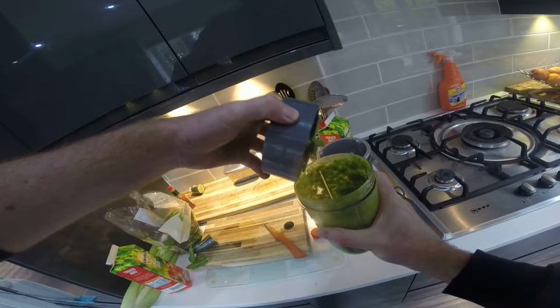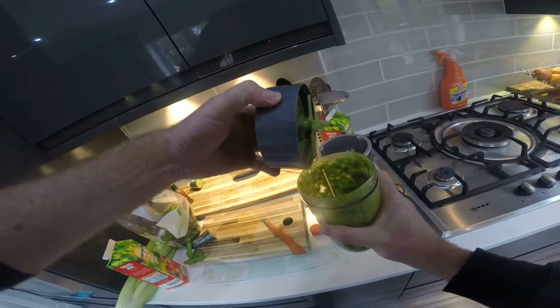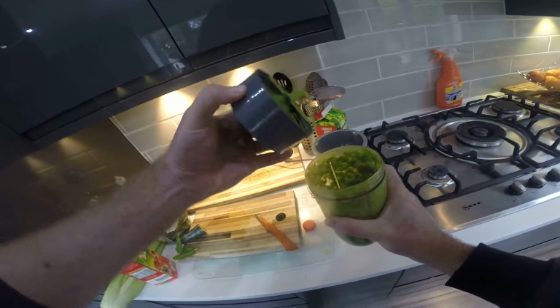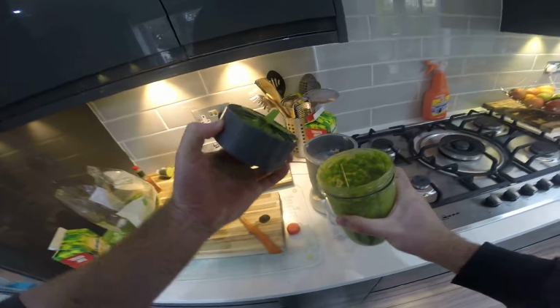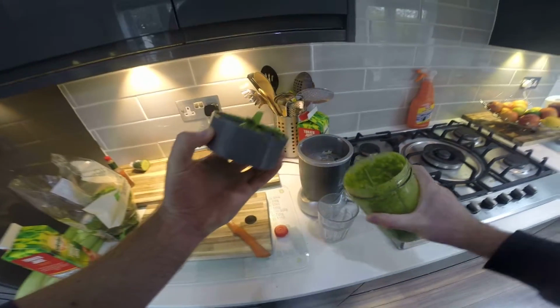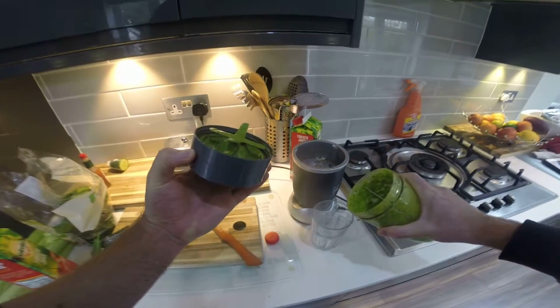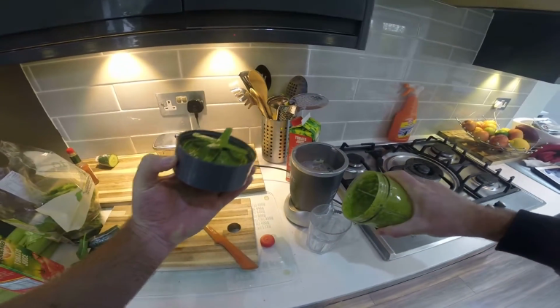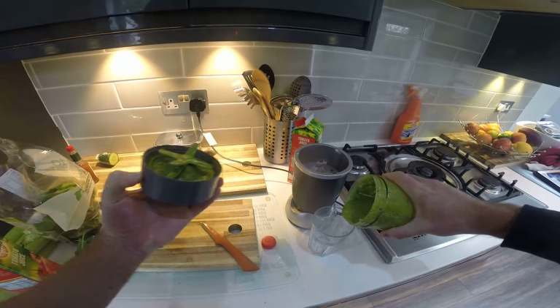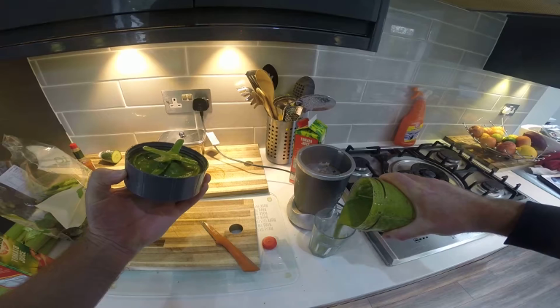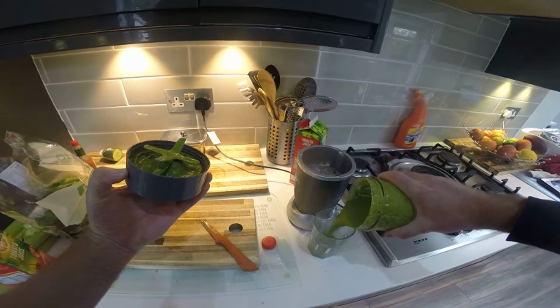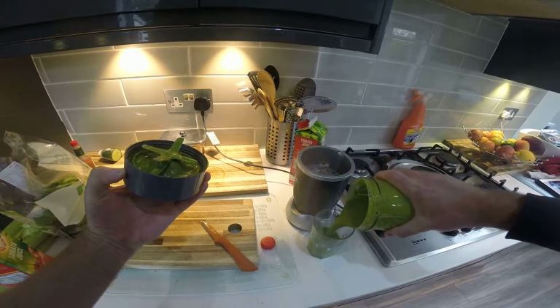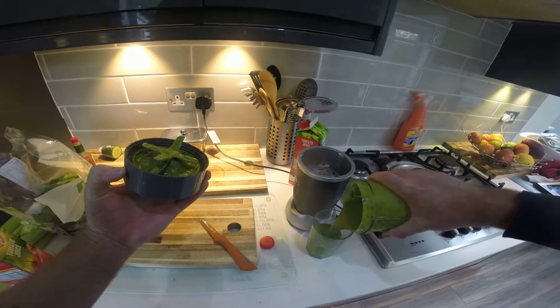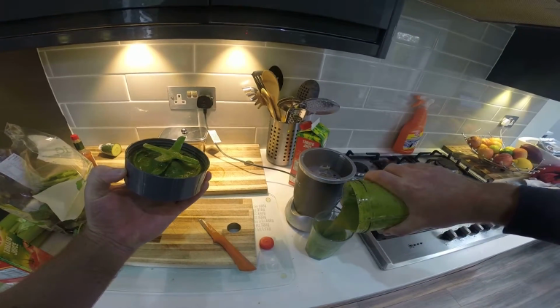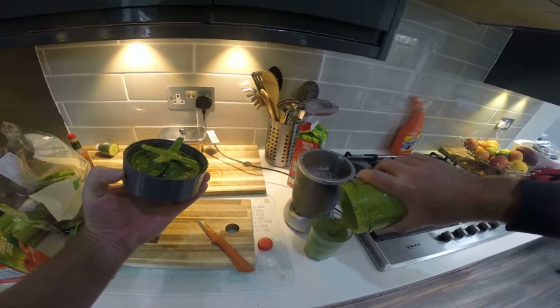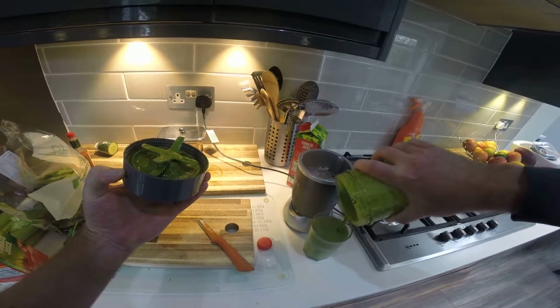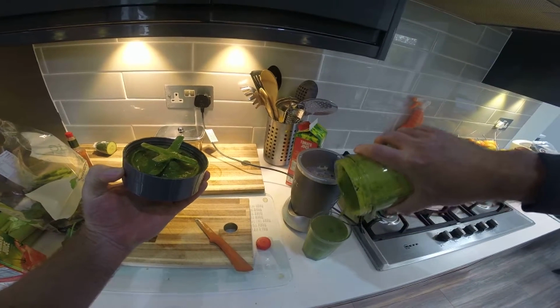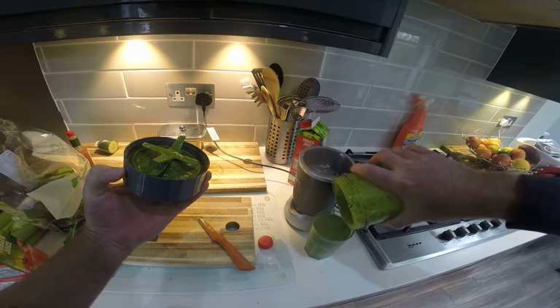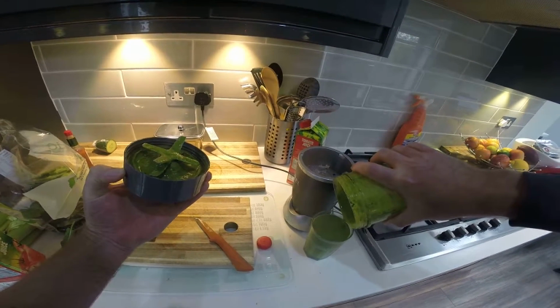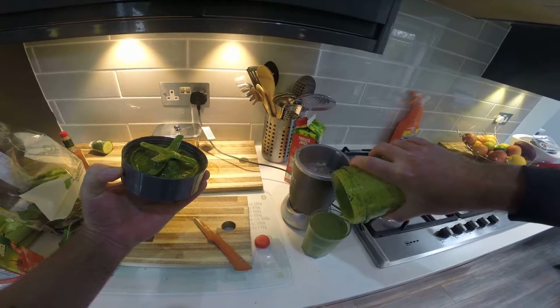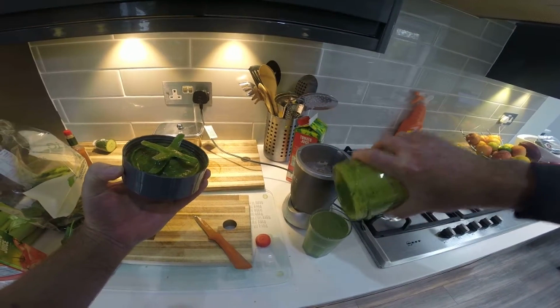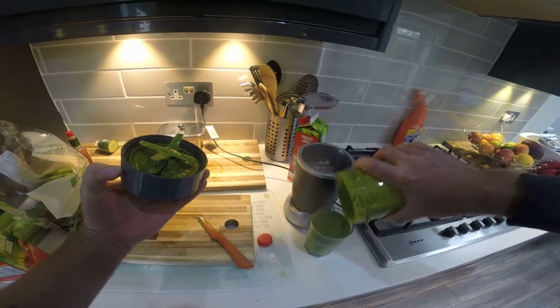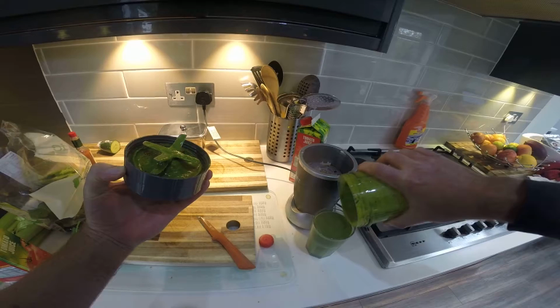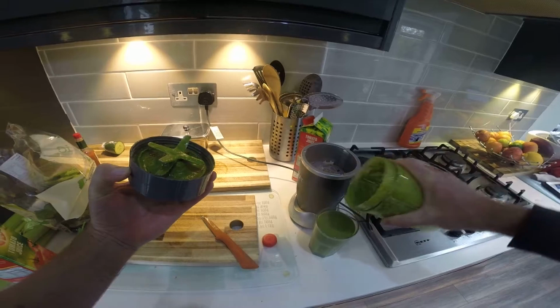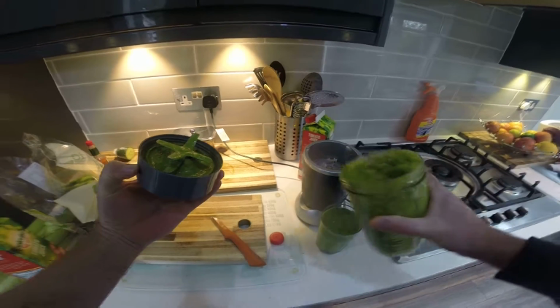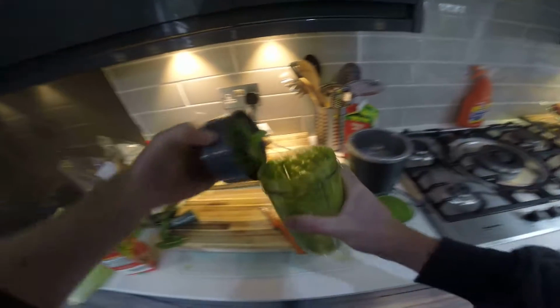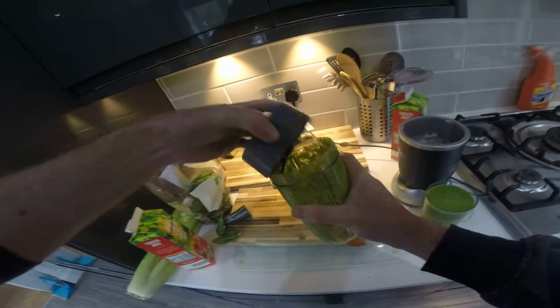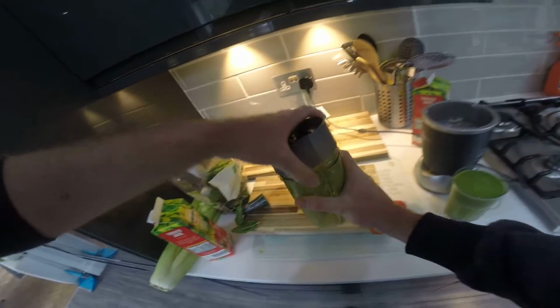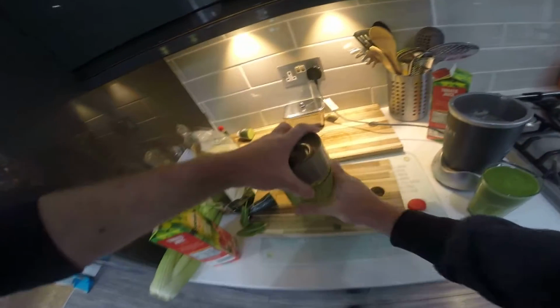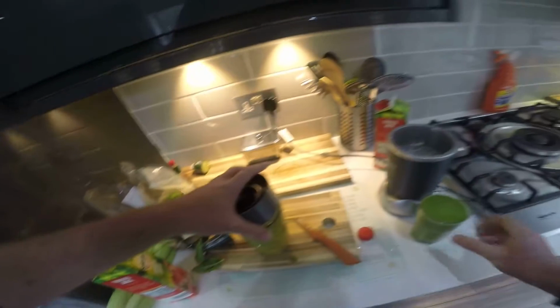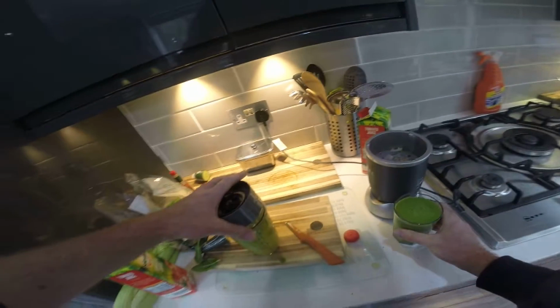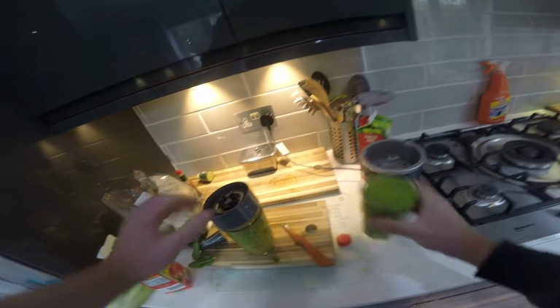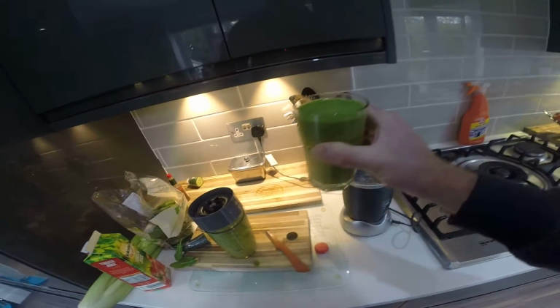It's gonna be fit for a king. Cheers guys!